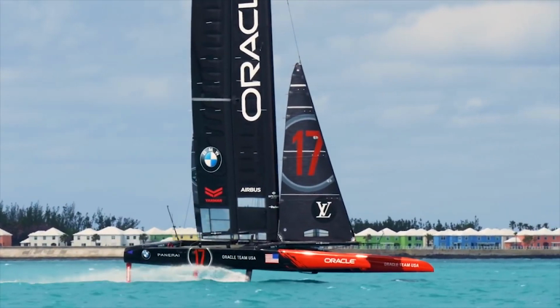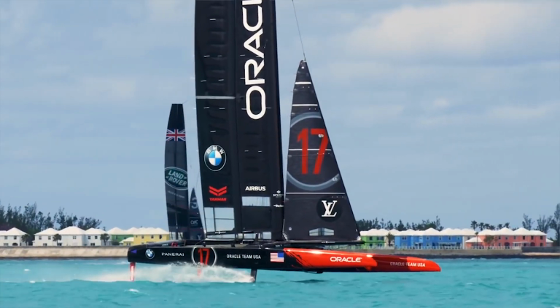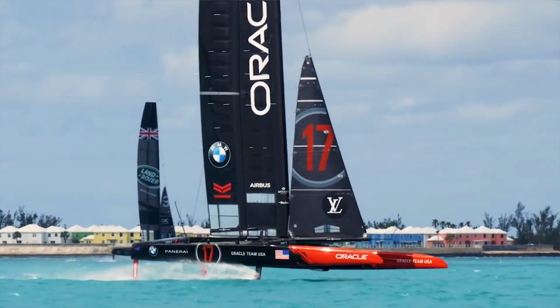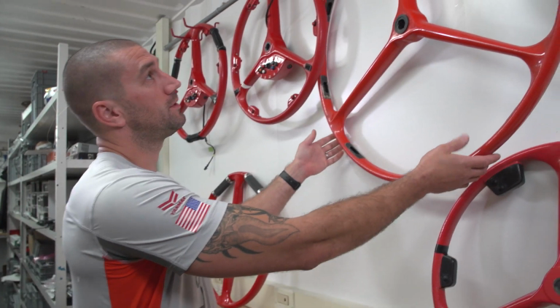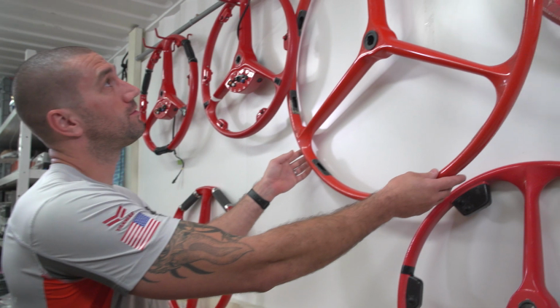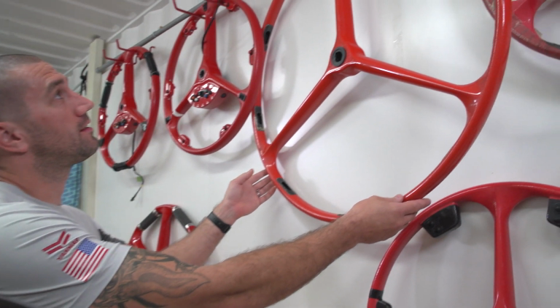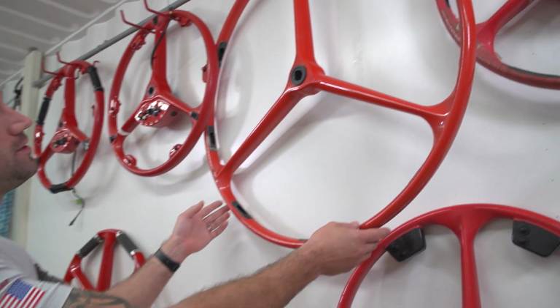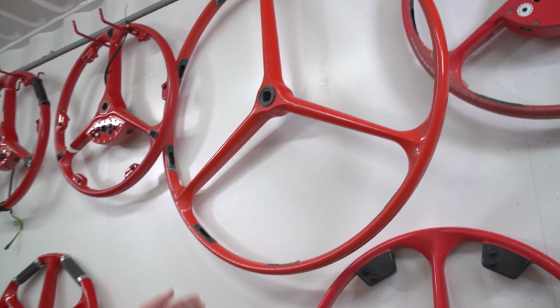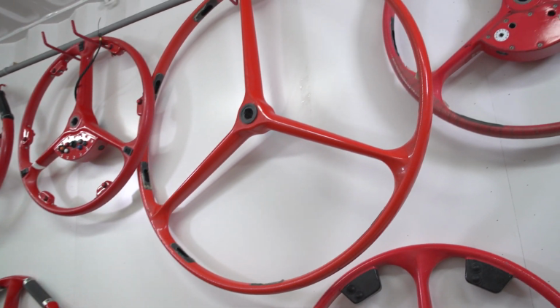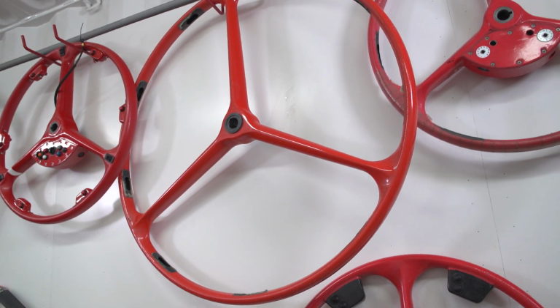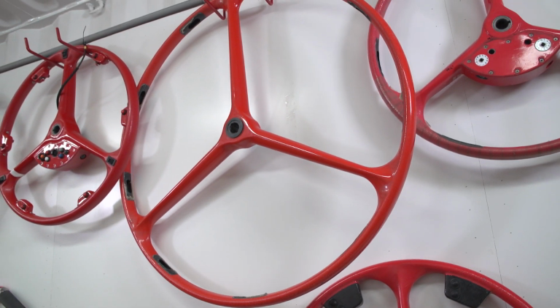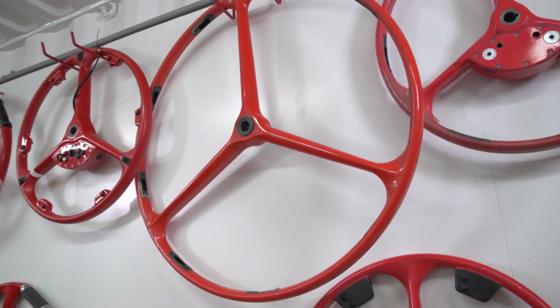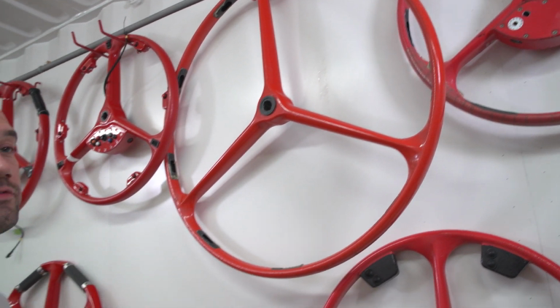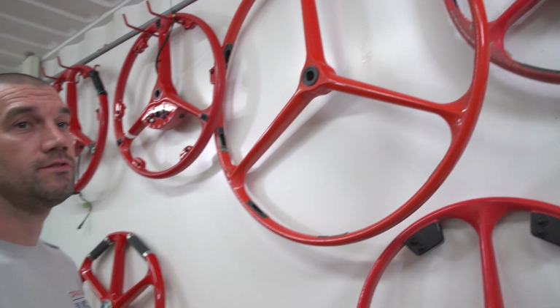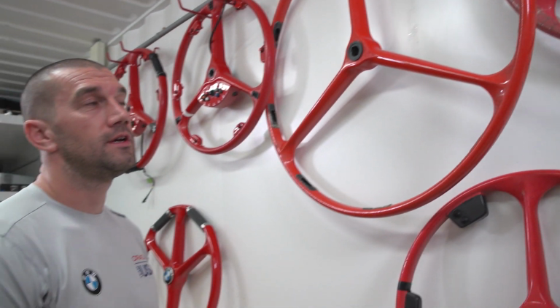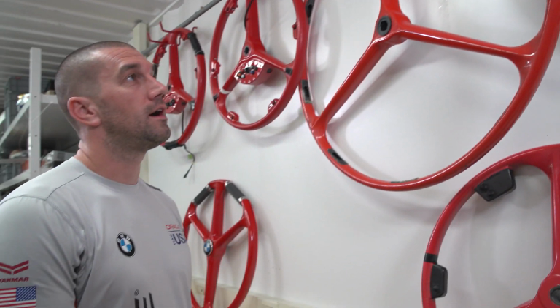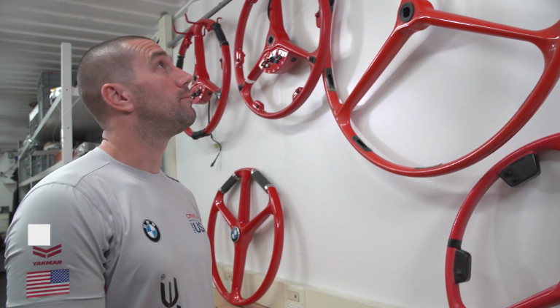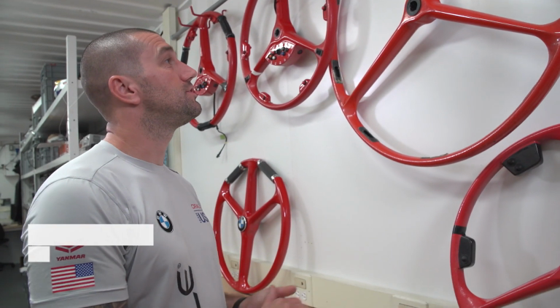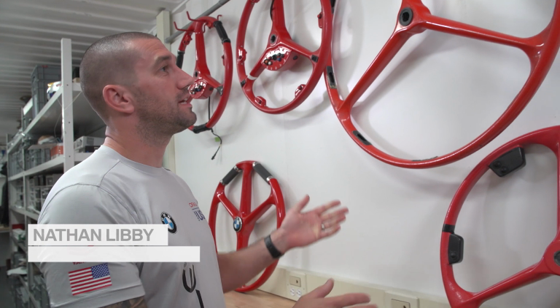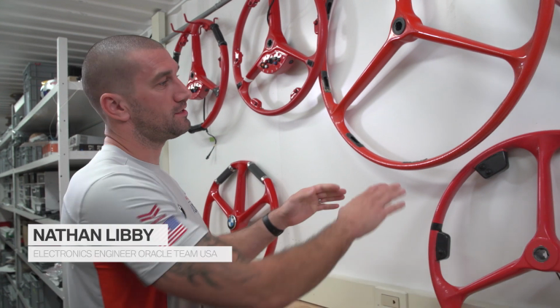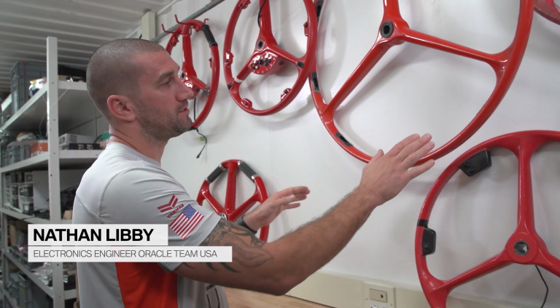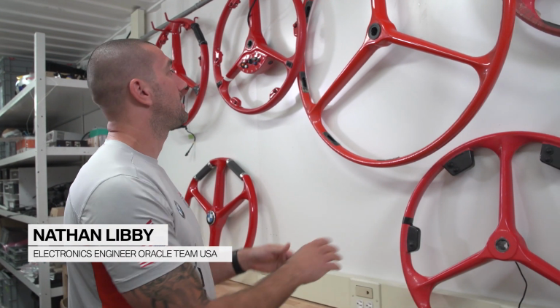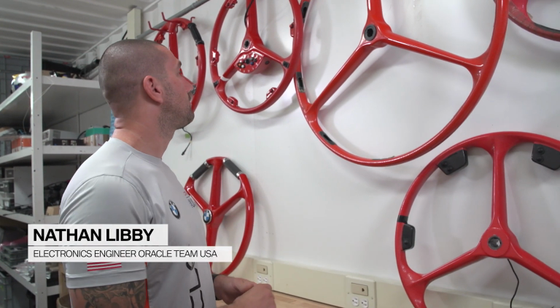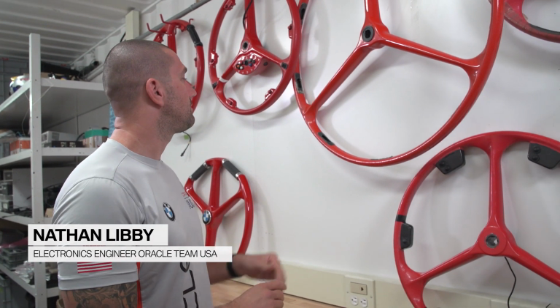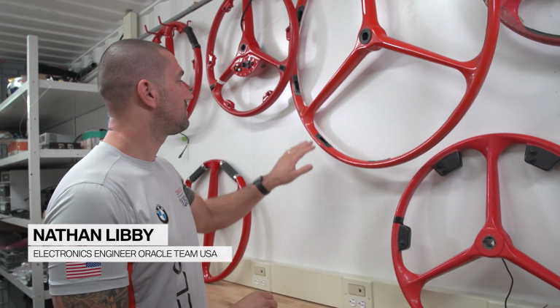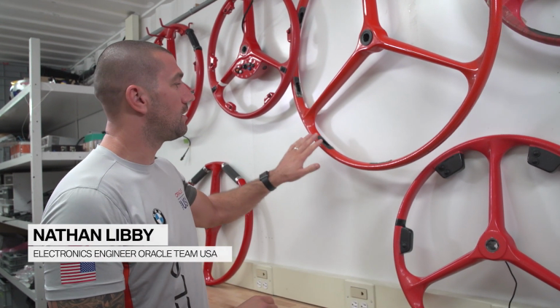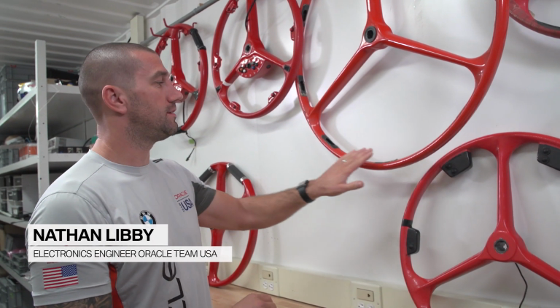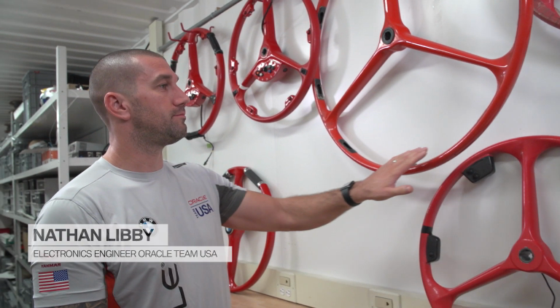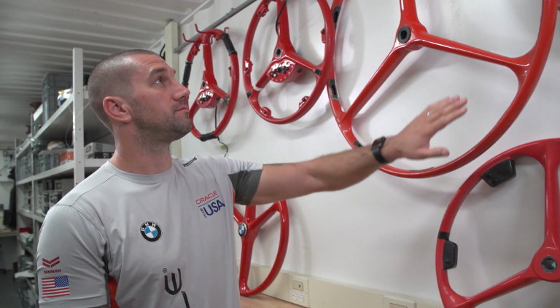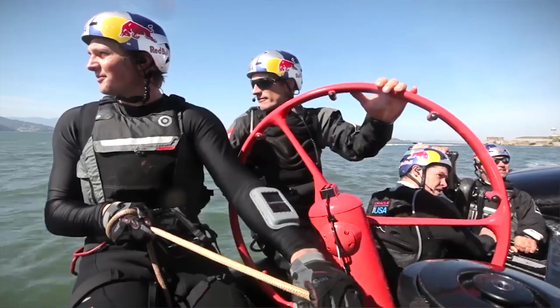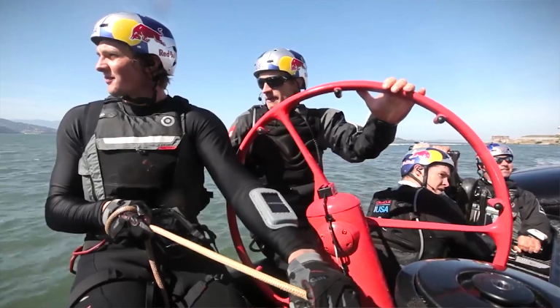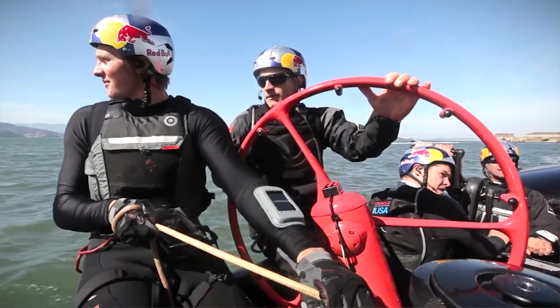This was the wheel that they used on the last campaign for the AC72. As you can see it's been stripped out now, but it was only button pods all the way around.